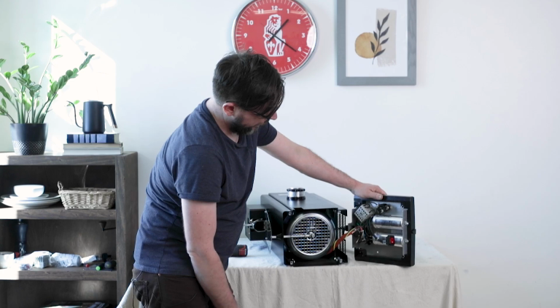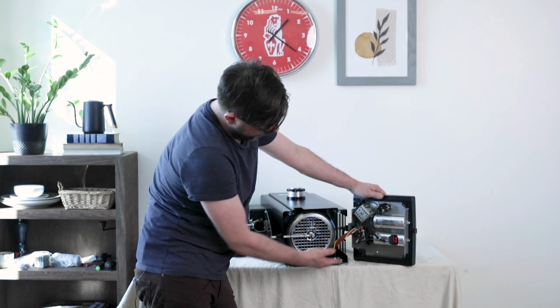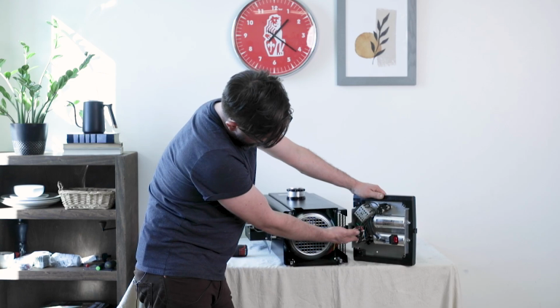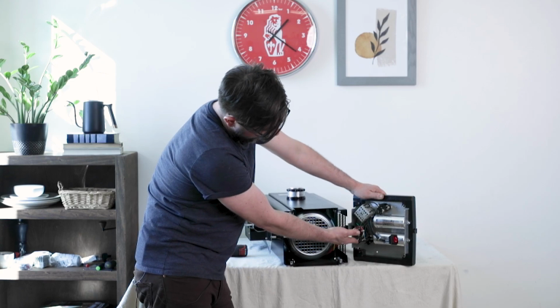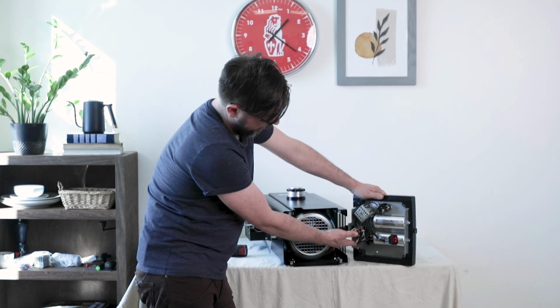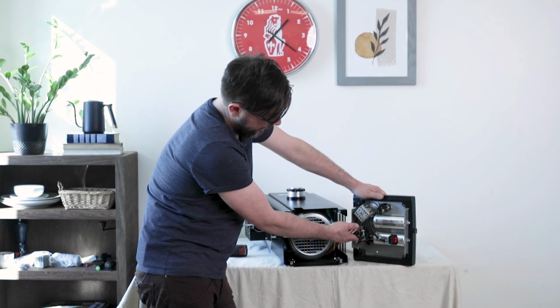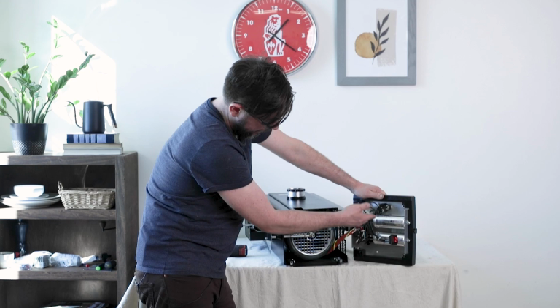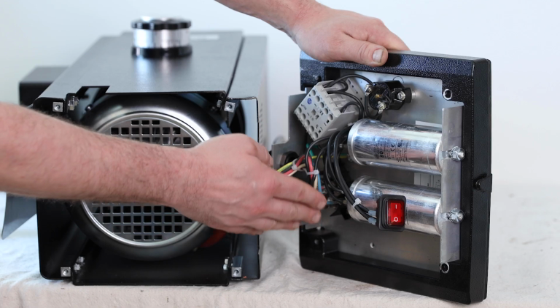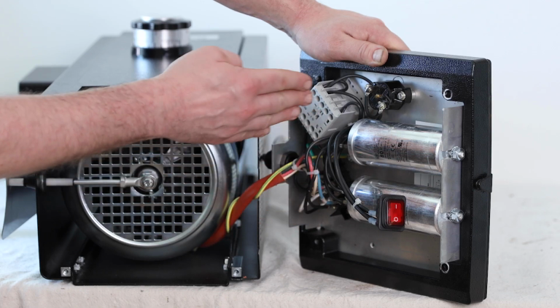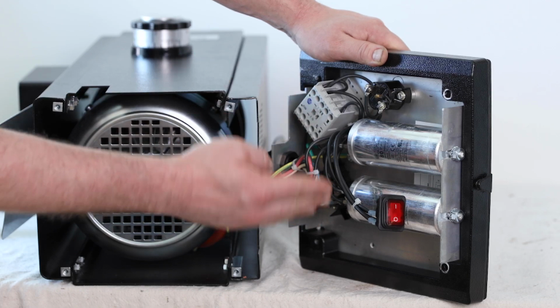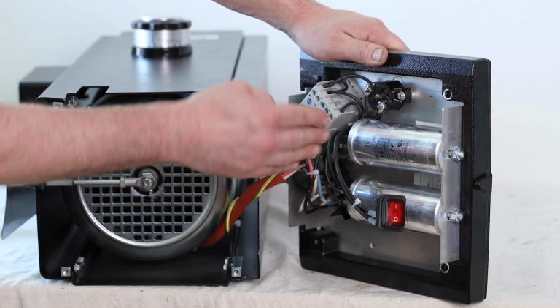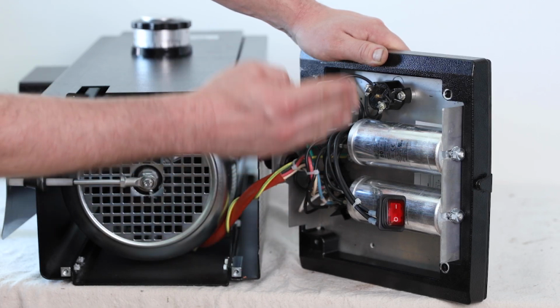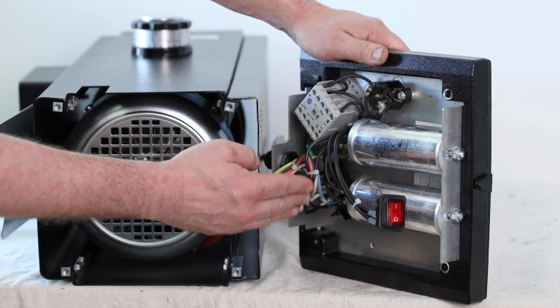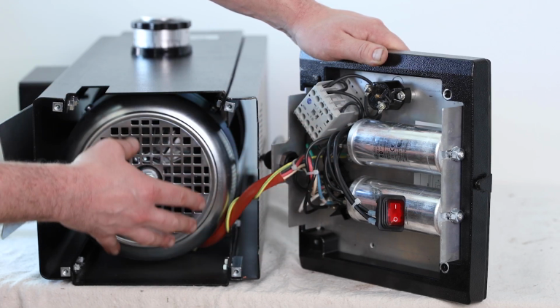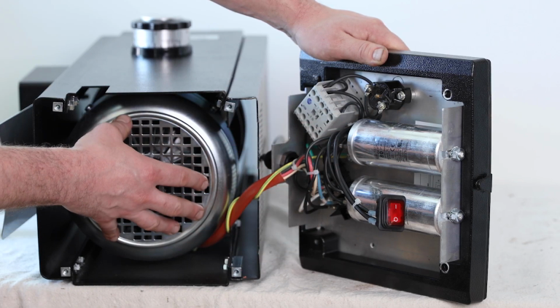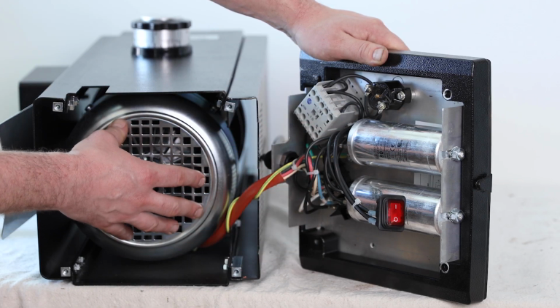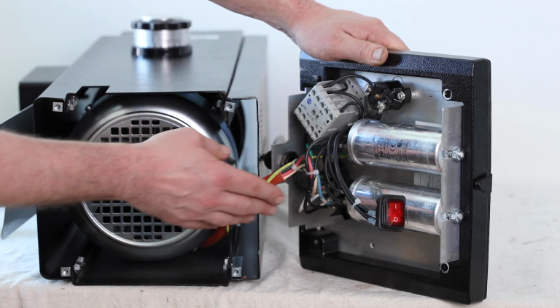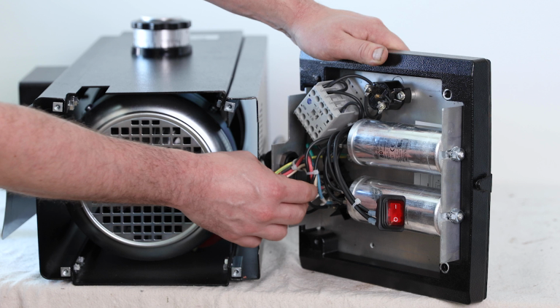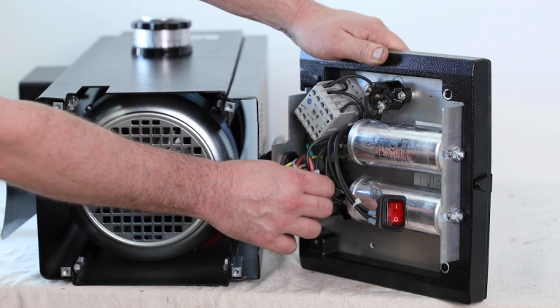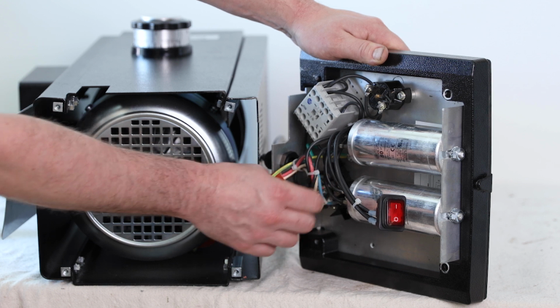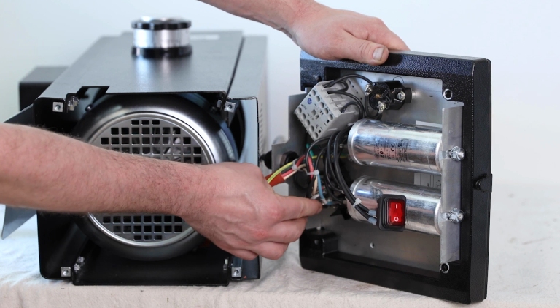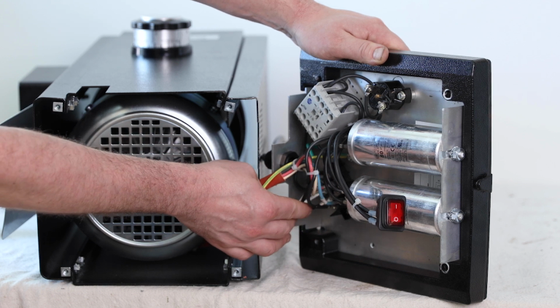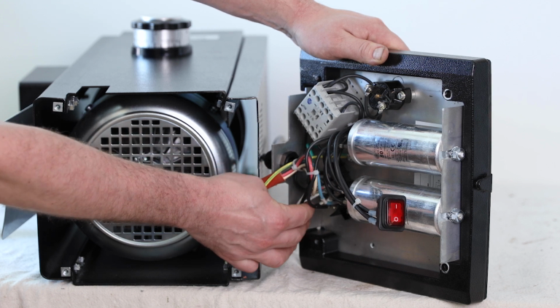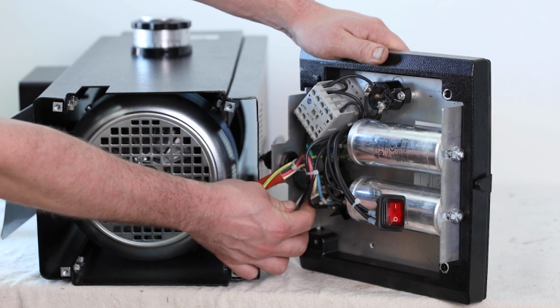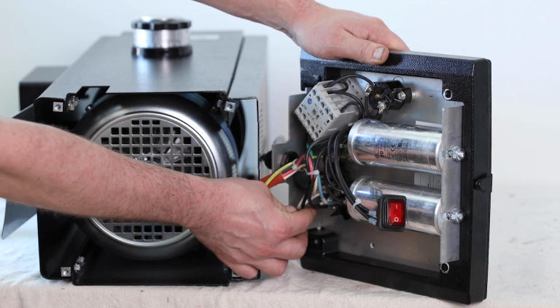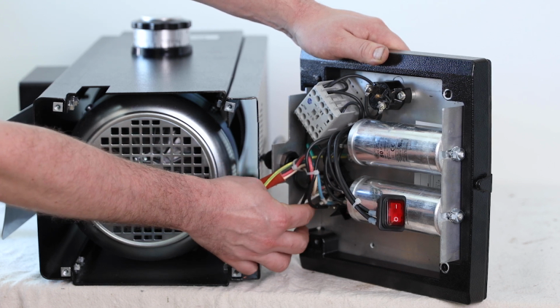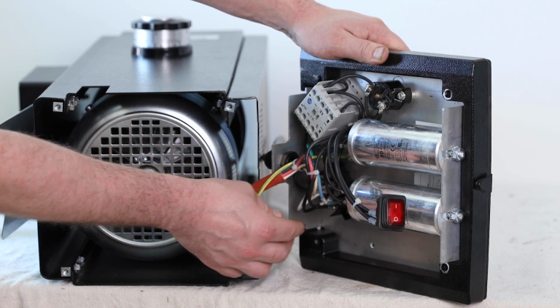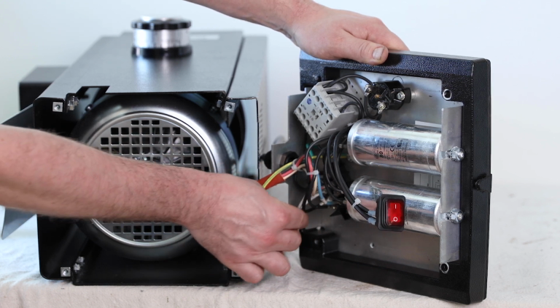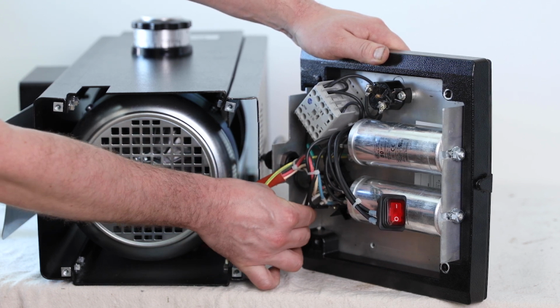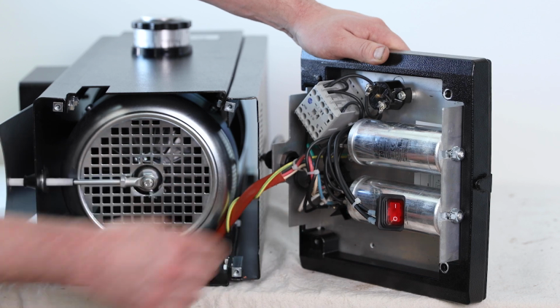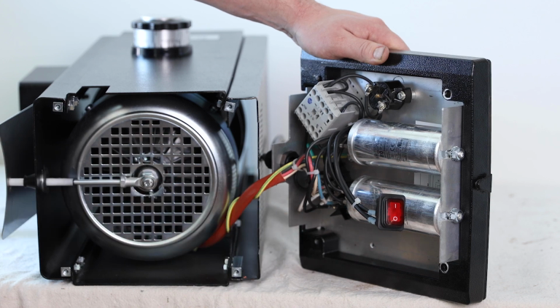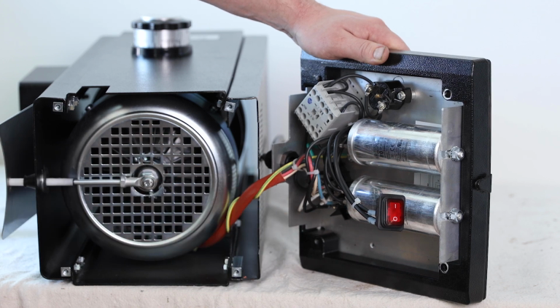Finally, we have the terminal block, which basically relays power through all these components and up to the motor. Every now and then, one of these connectors may become loose and needs to be reconnected to get the grinder to work properly.